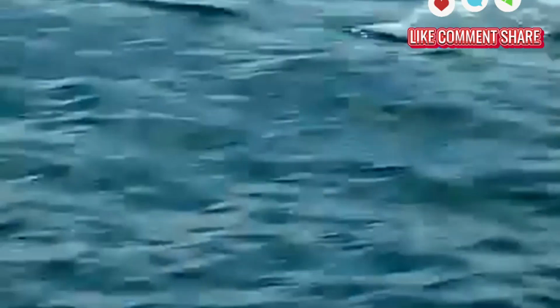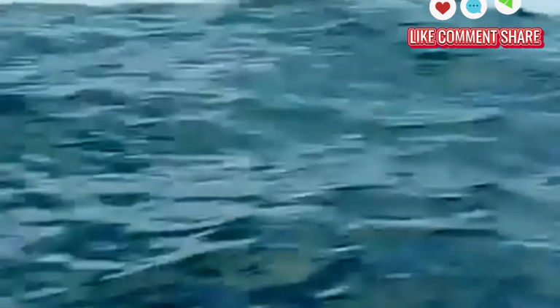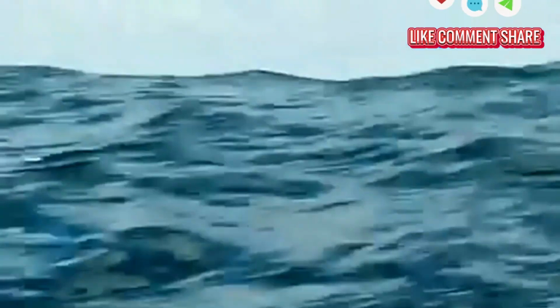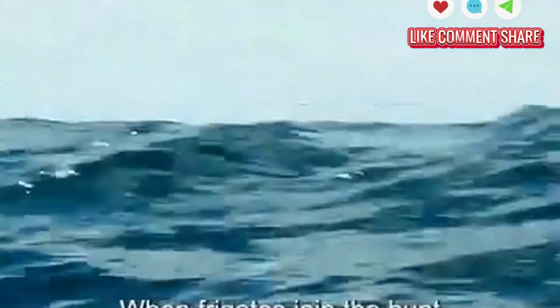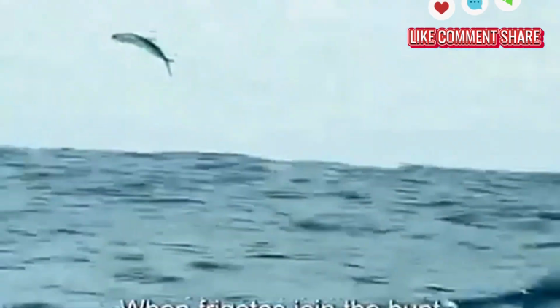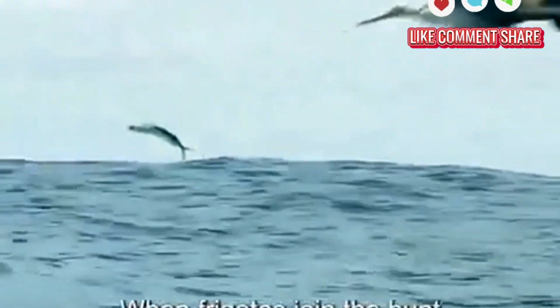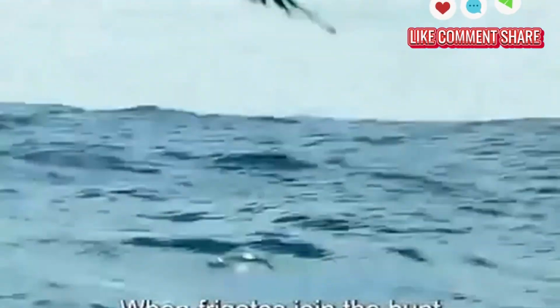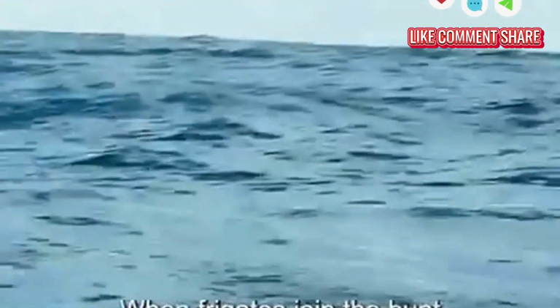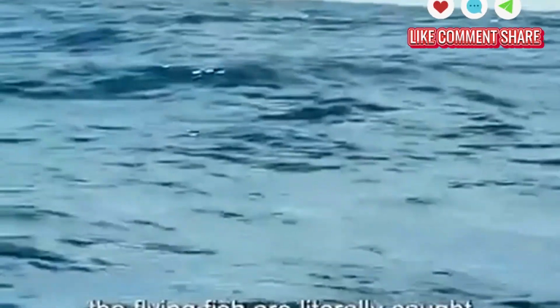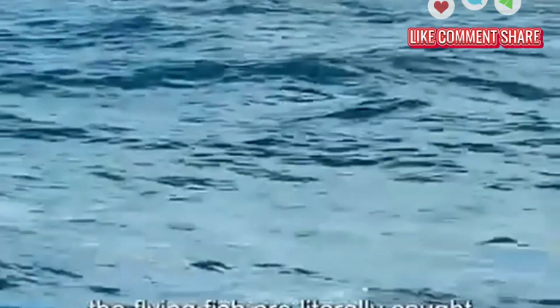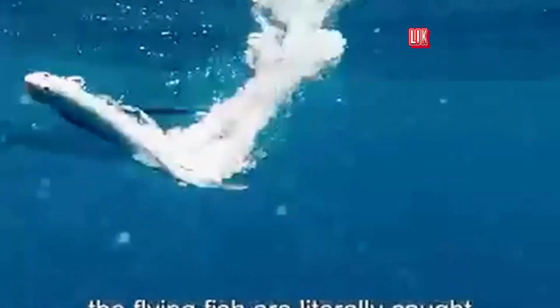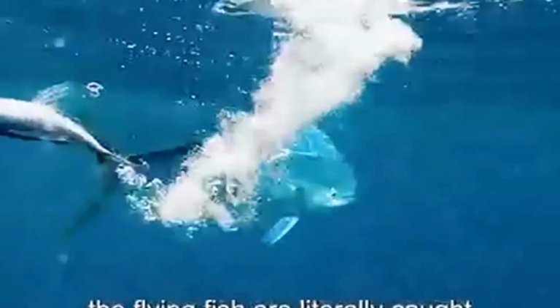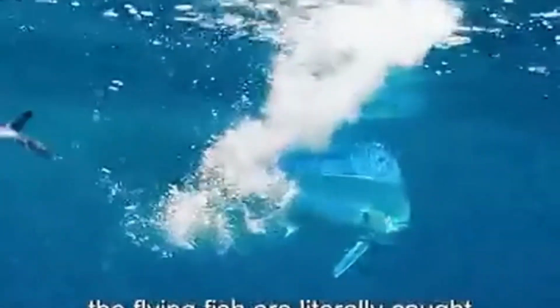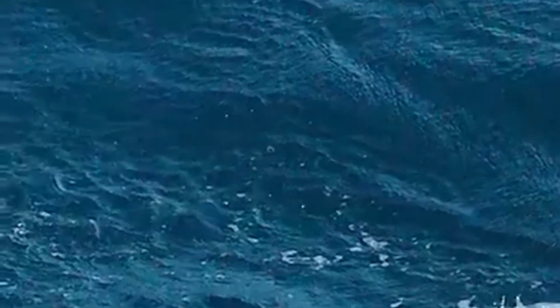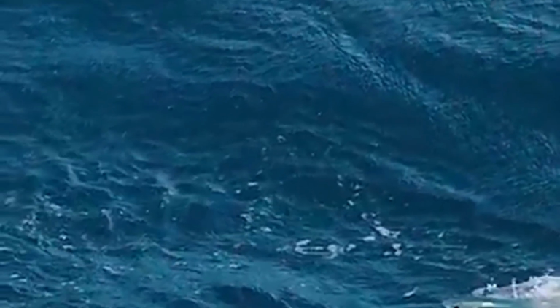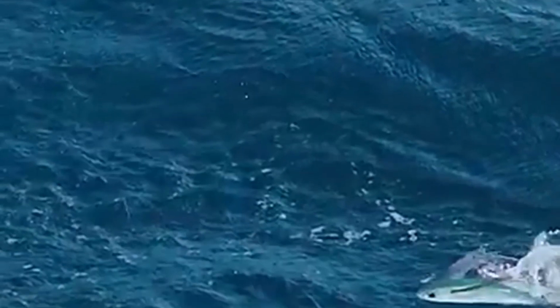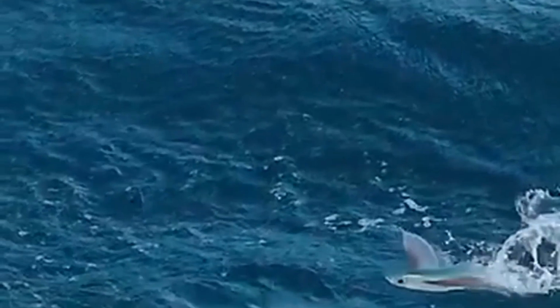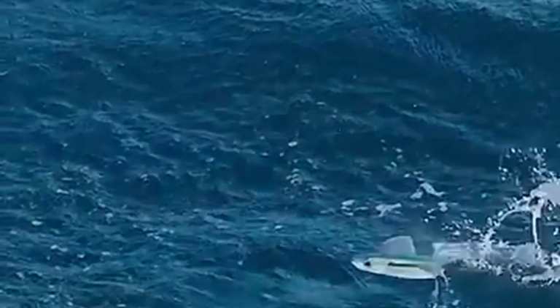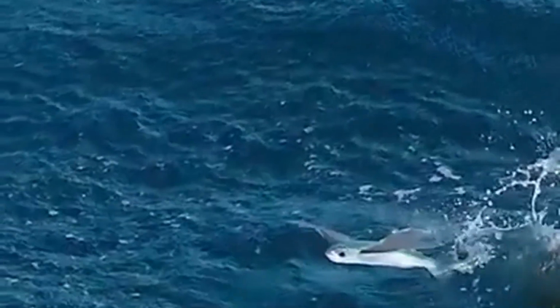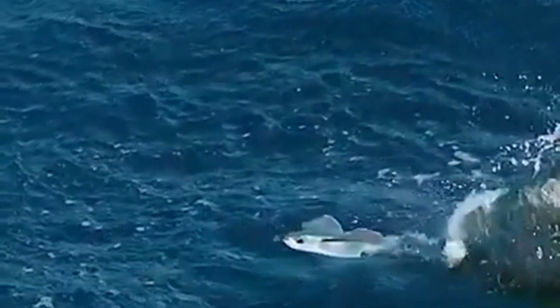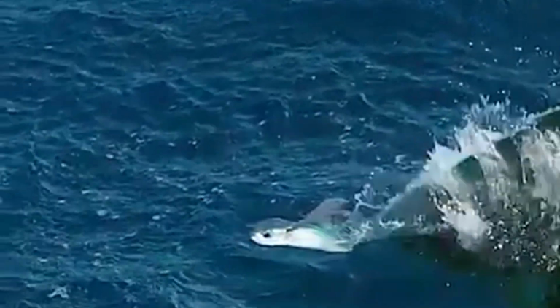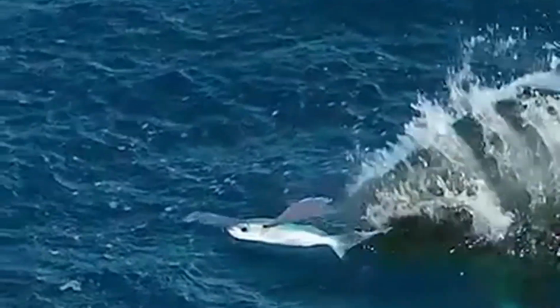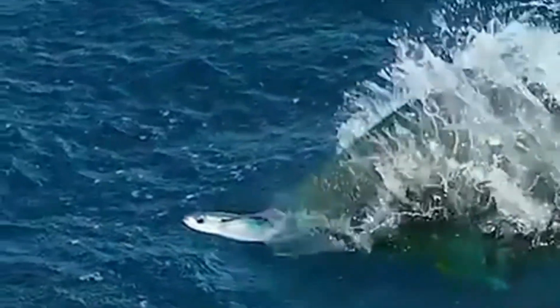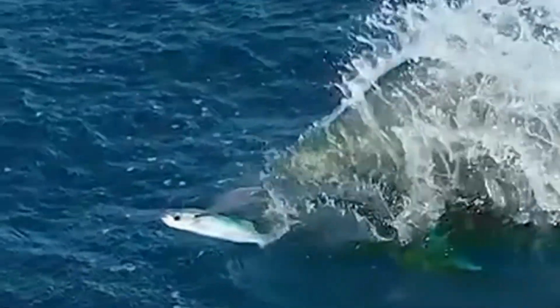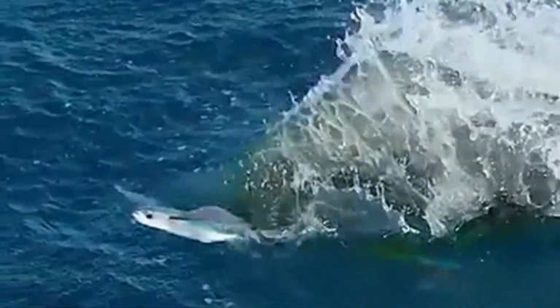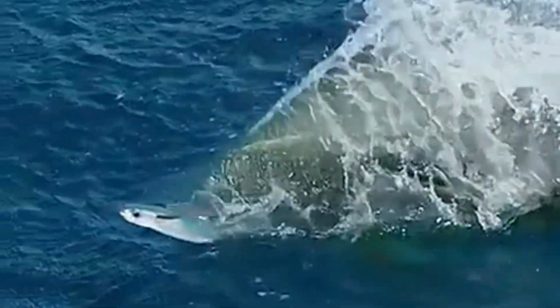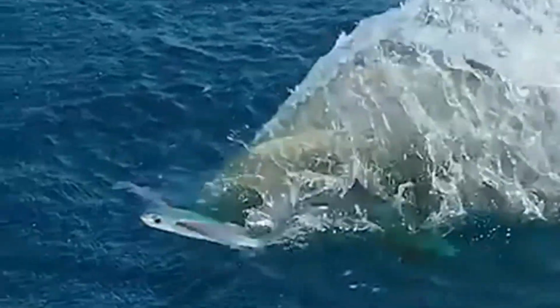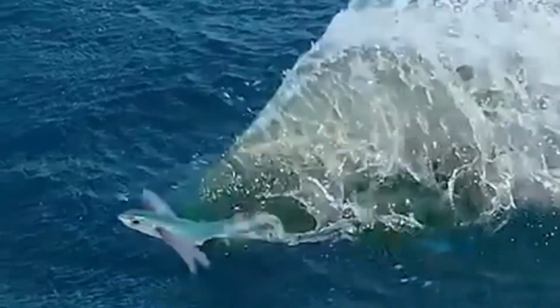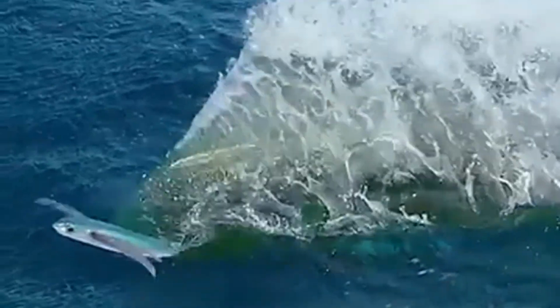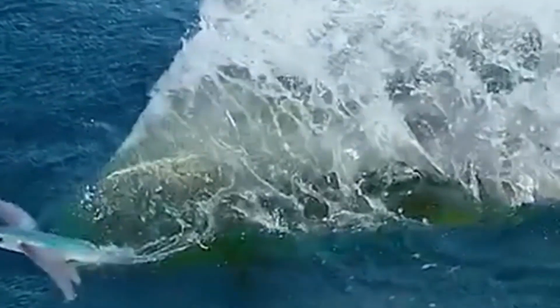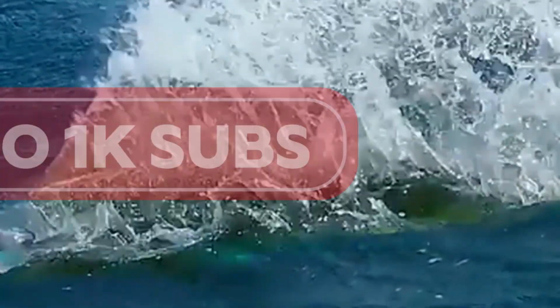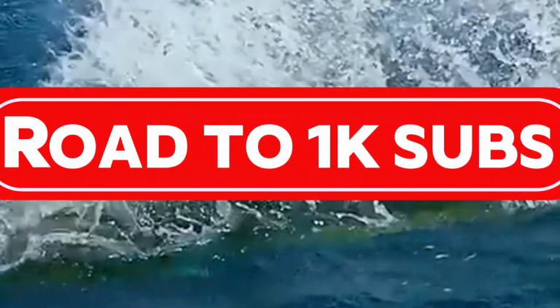So next time you're near the sea and see something flying just above the waves, take a closer look. It might just be the amazing flying fish. And until next time, stay safe.